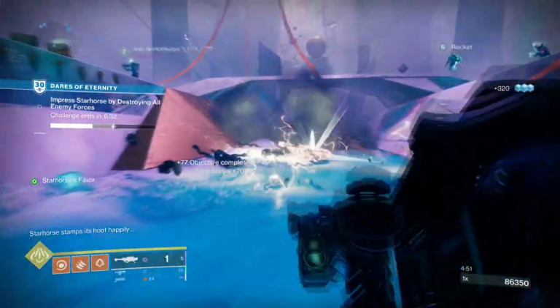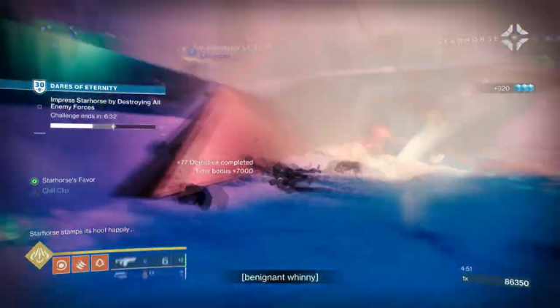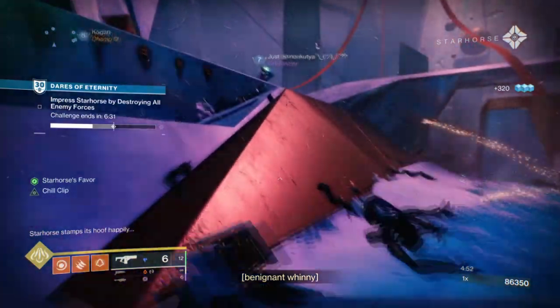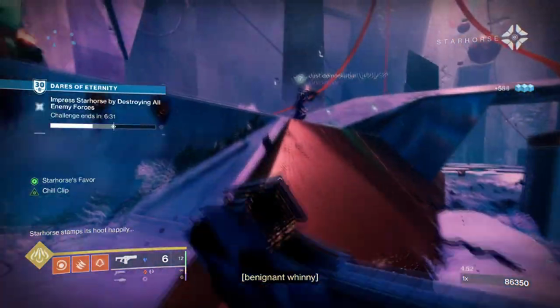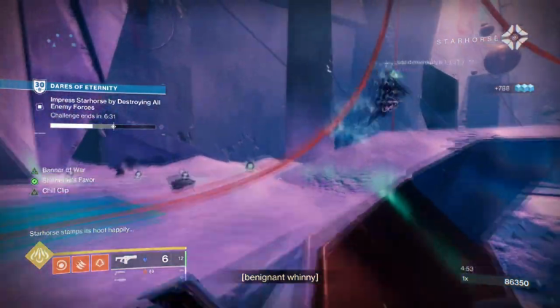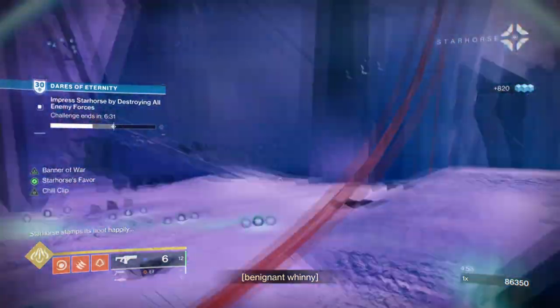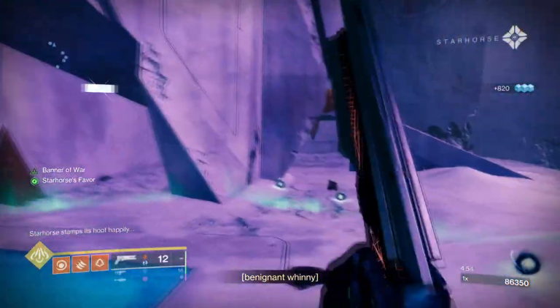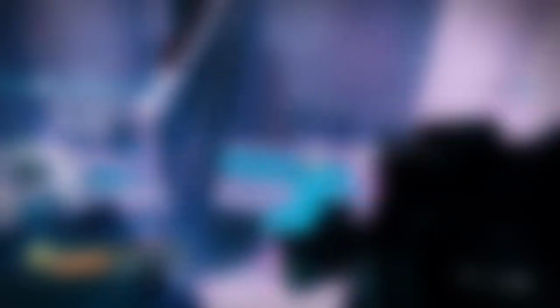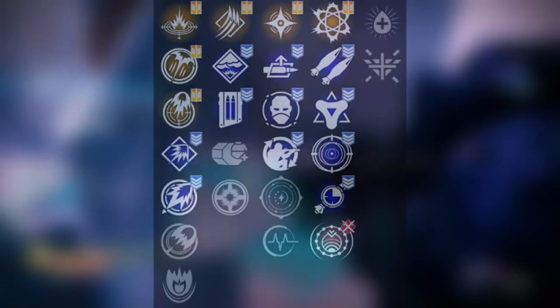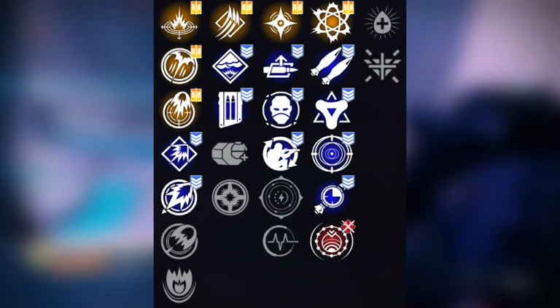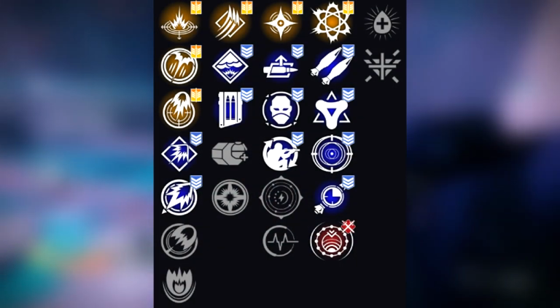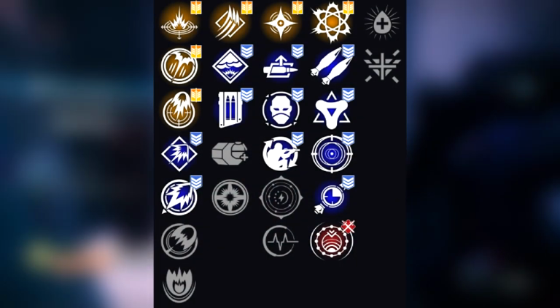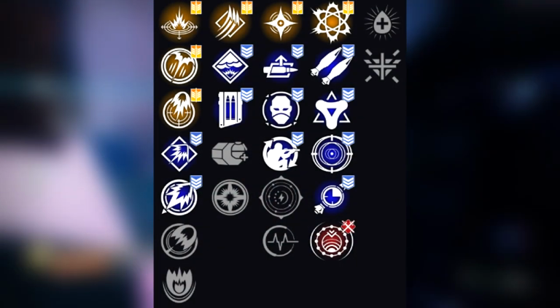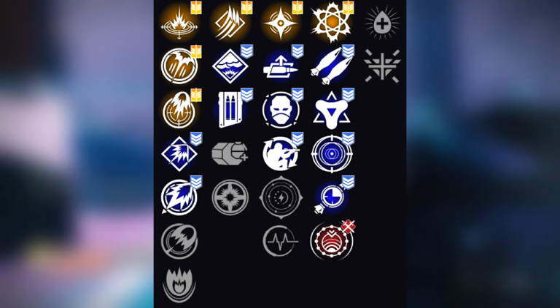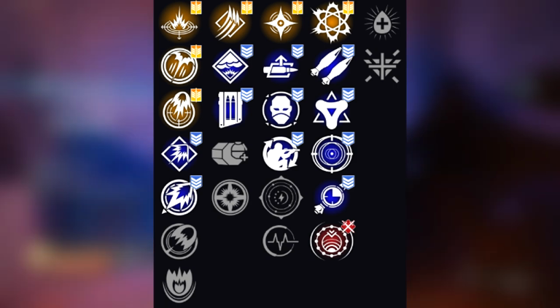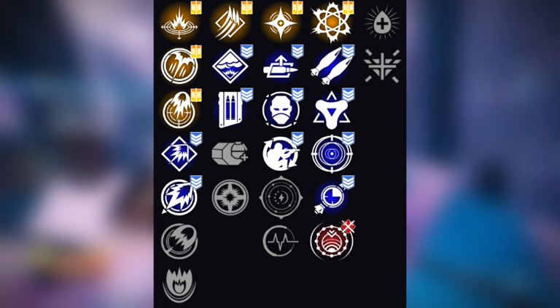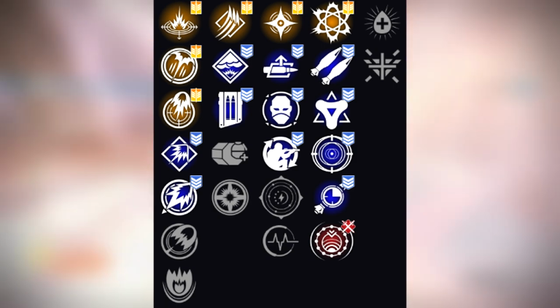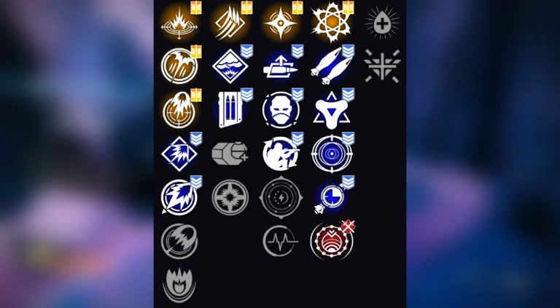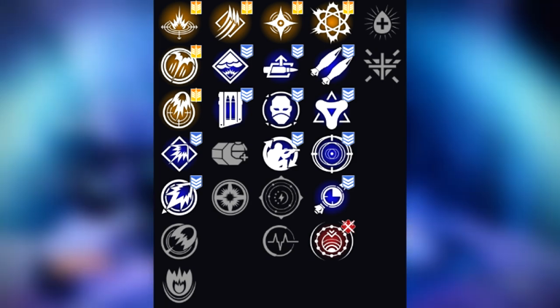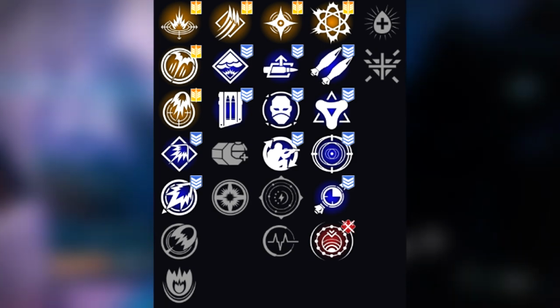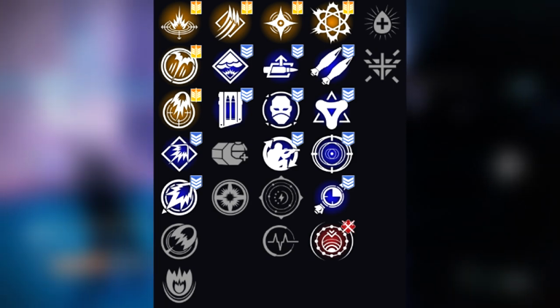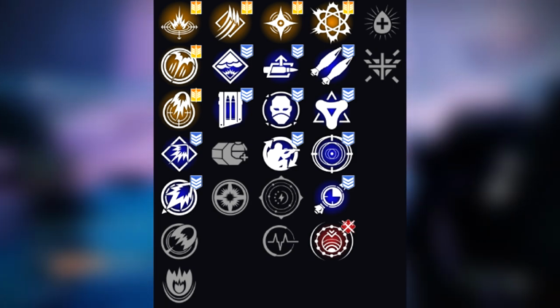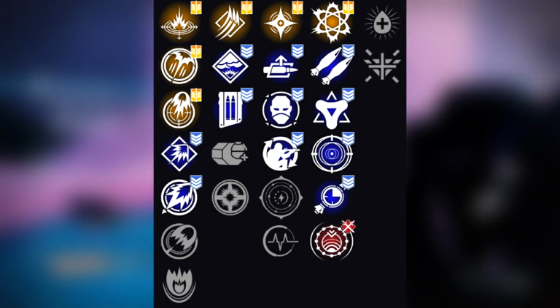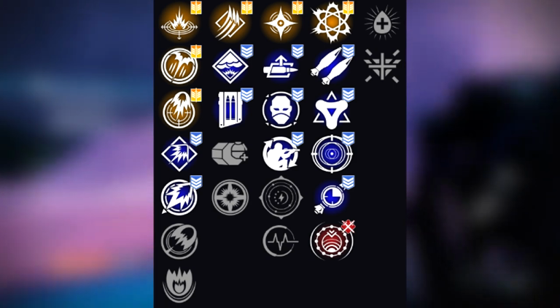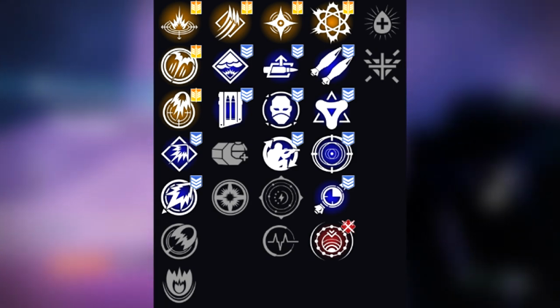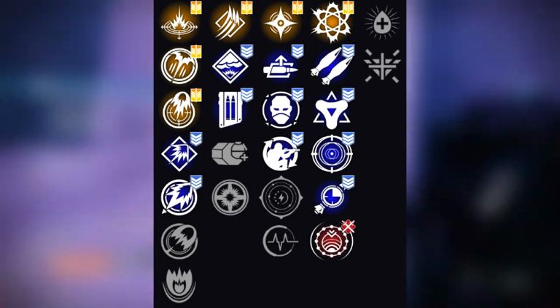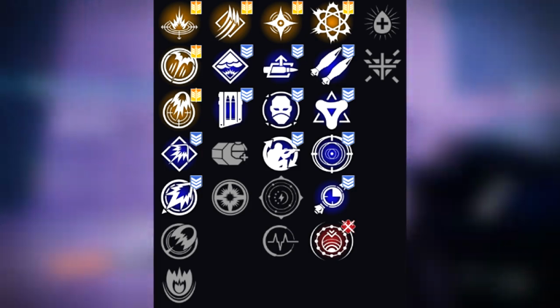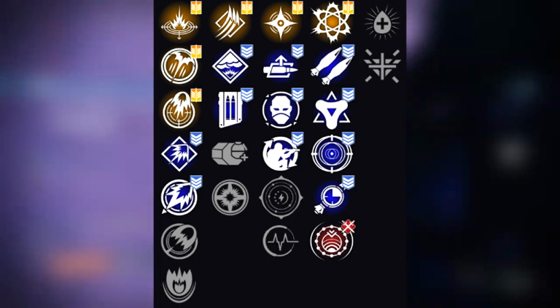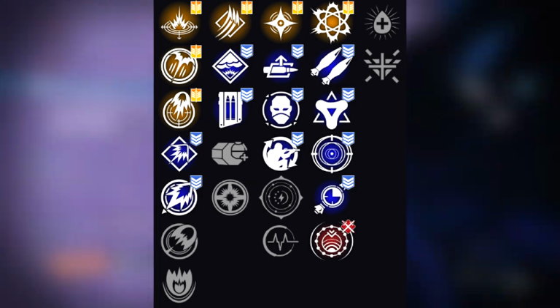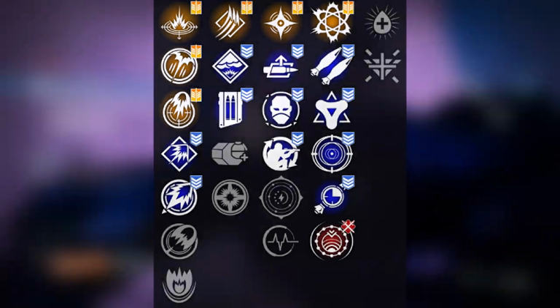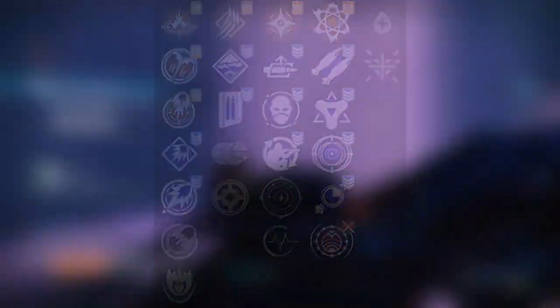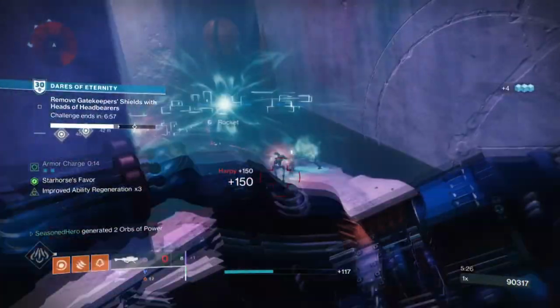Its perks, however, are what really pull the weapon through. Outside of the common perks you would see on most rocket launchers — such as Autoload and Holster, Field Prep, Golden Tricorn, and Frenzy — its most sought-after perk combos really make the weapon worth the grind.